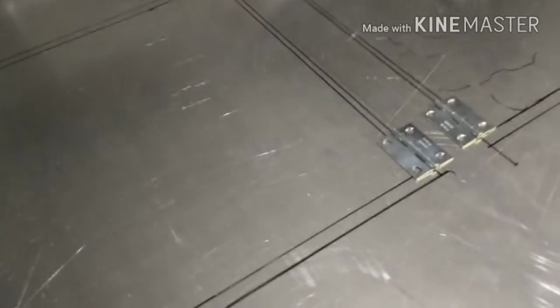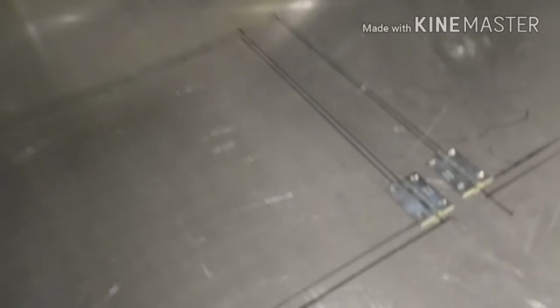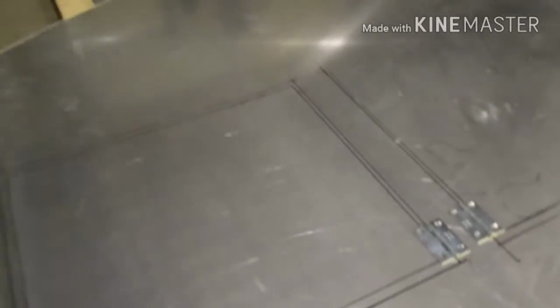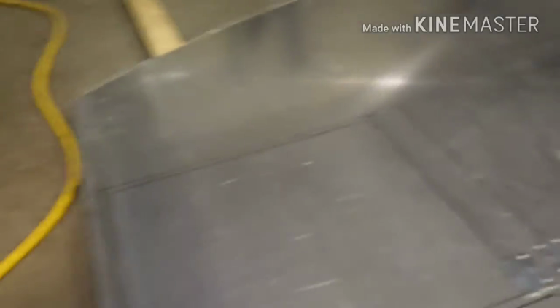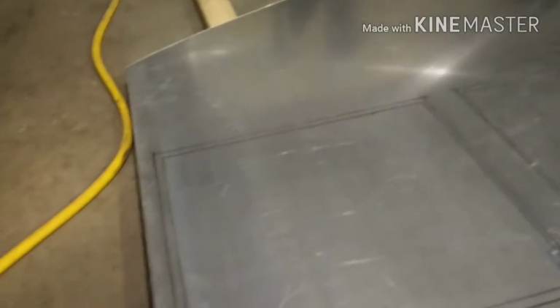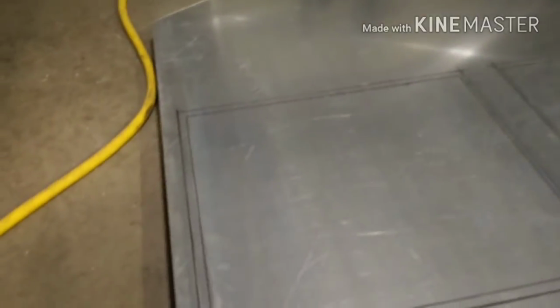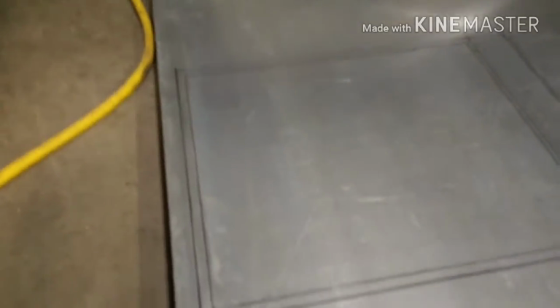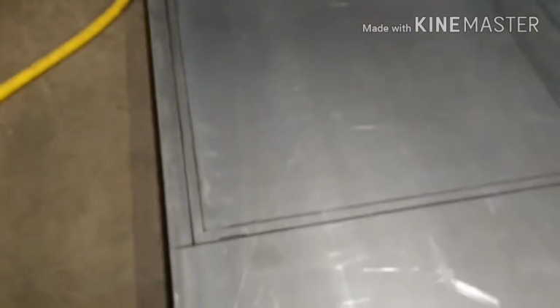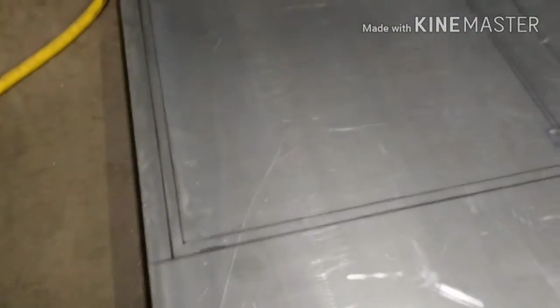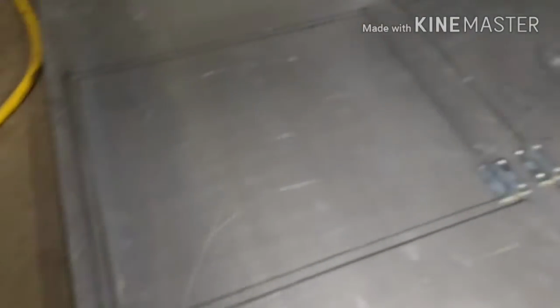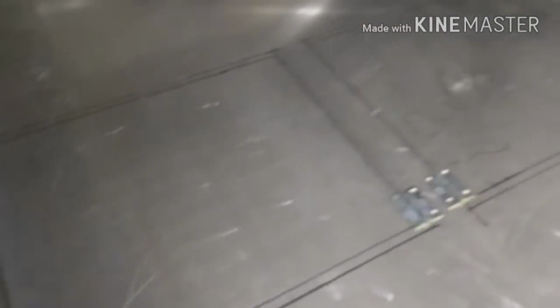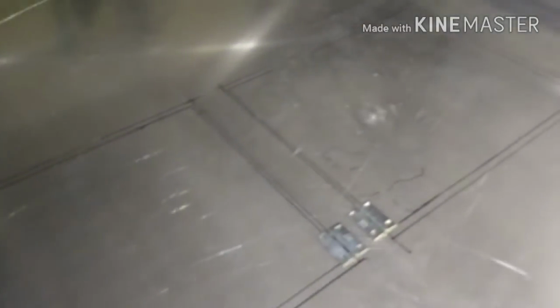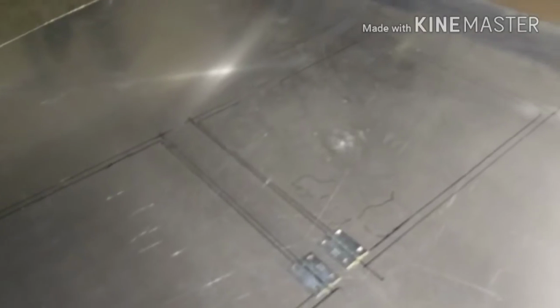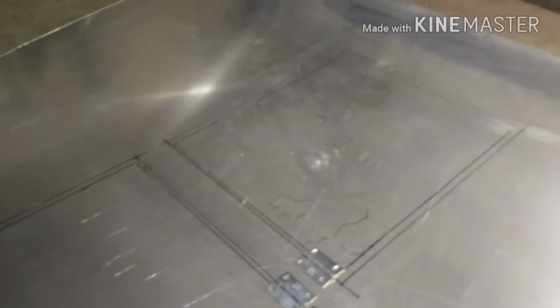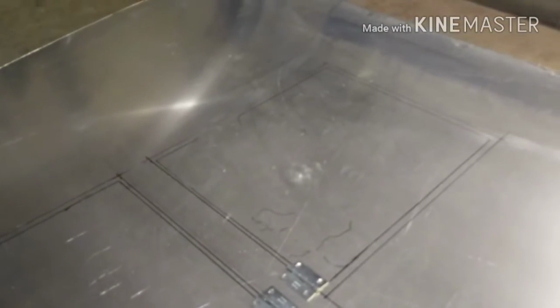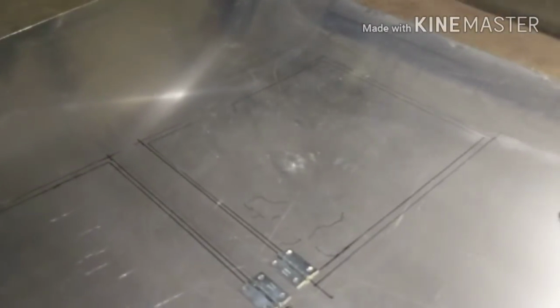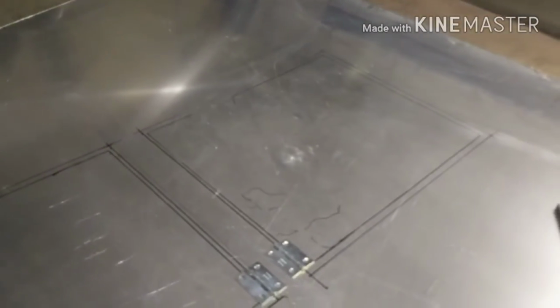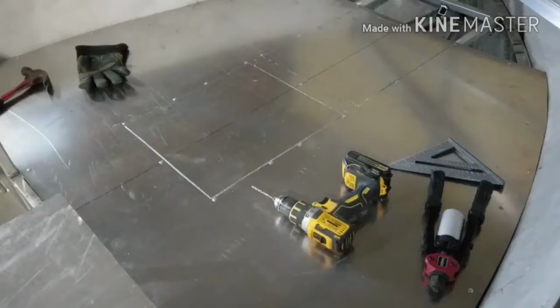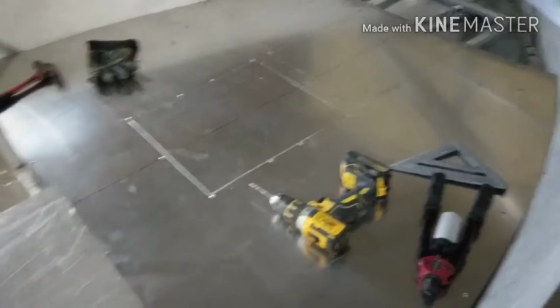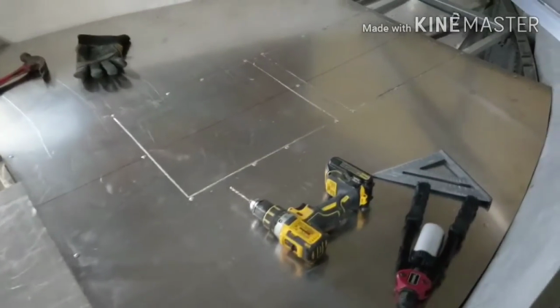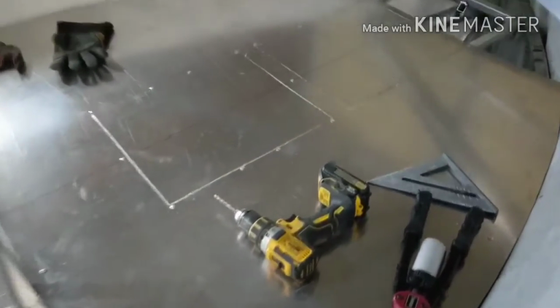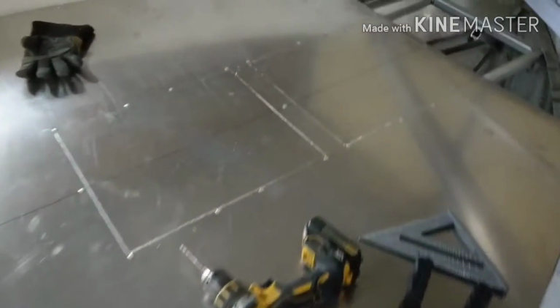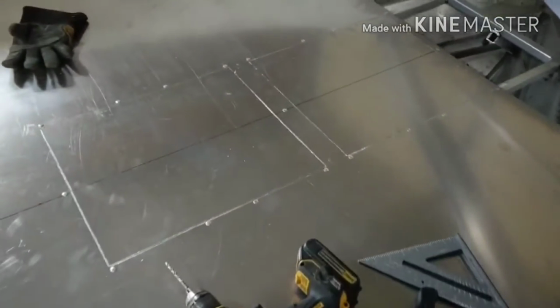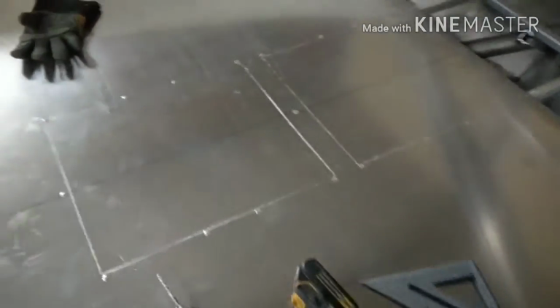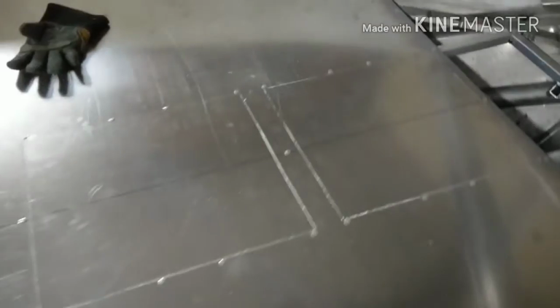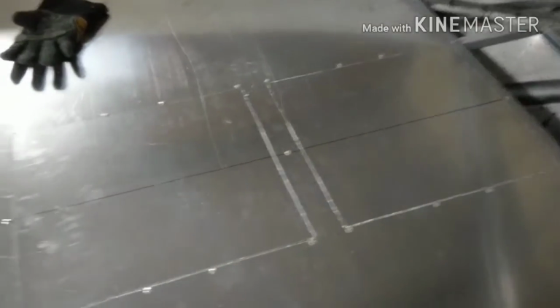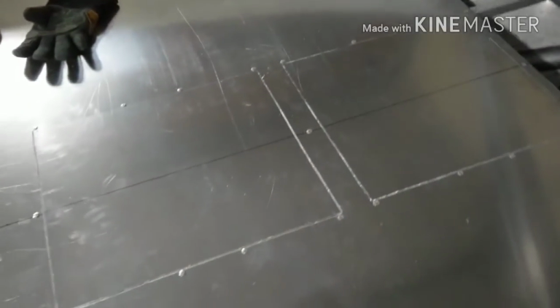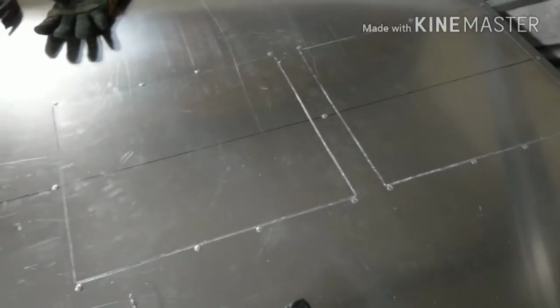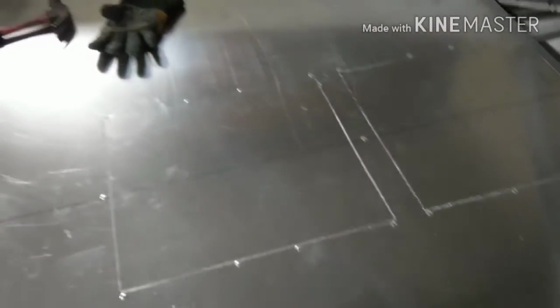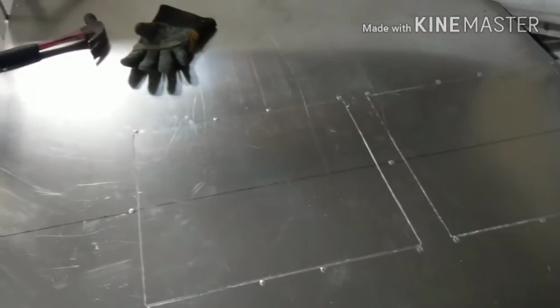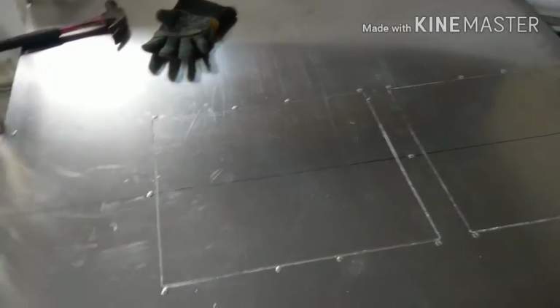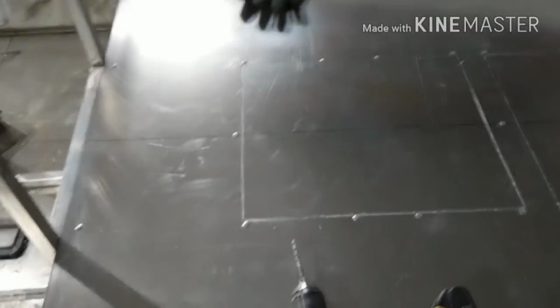So now what I'm going to do is cut out the hatches and start riveting down this deck. I got the hatches cut and I have the floor riveted on.